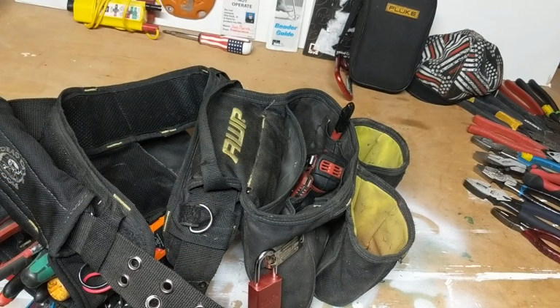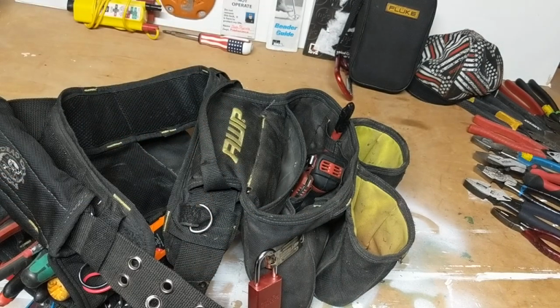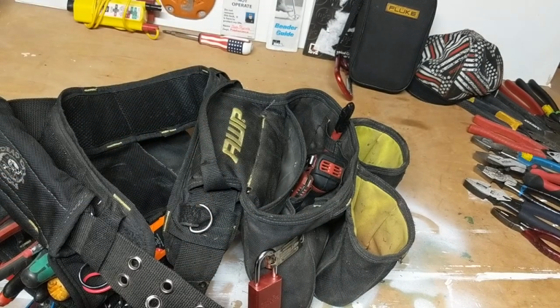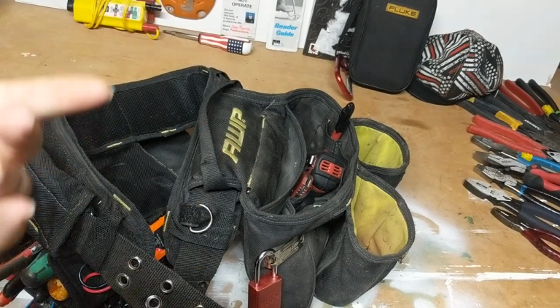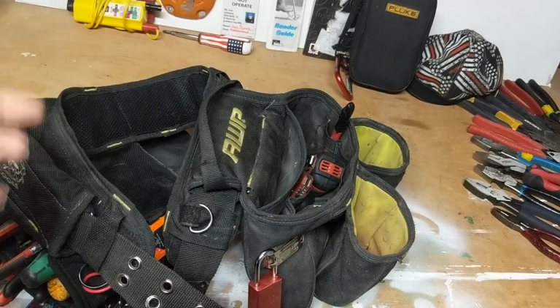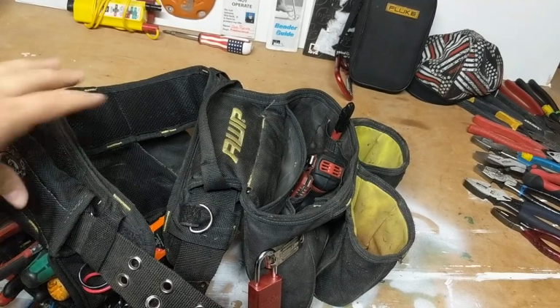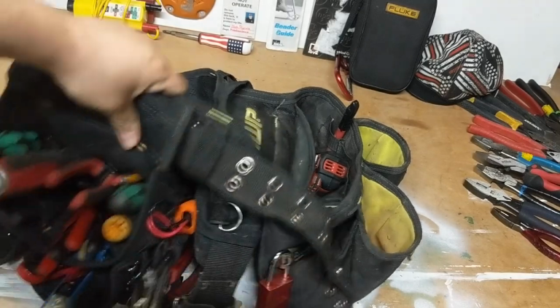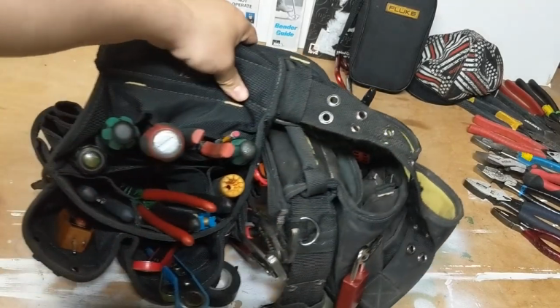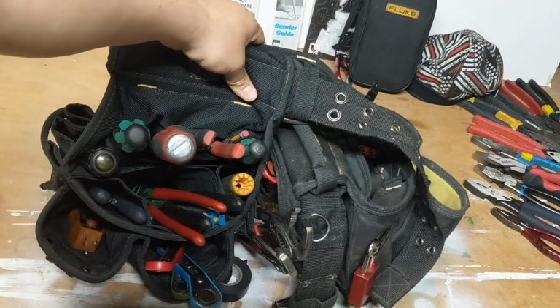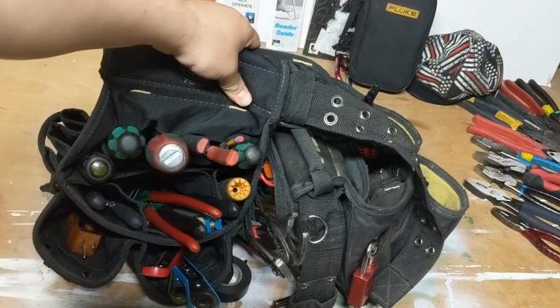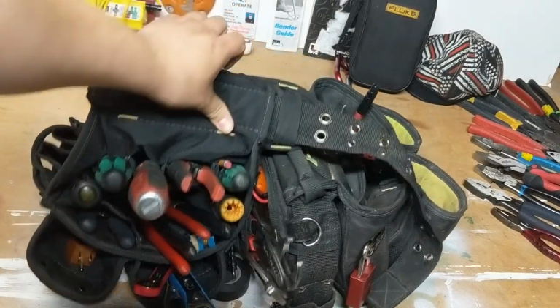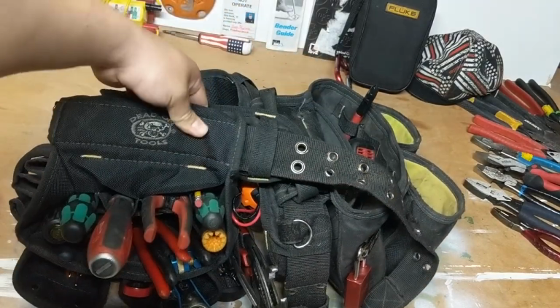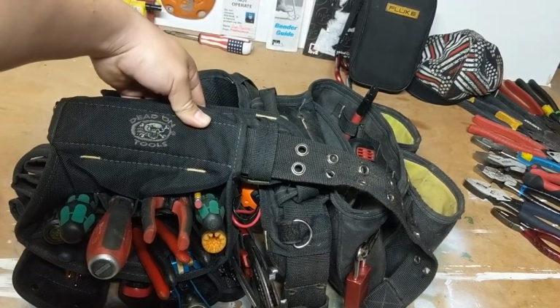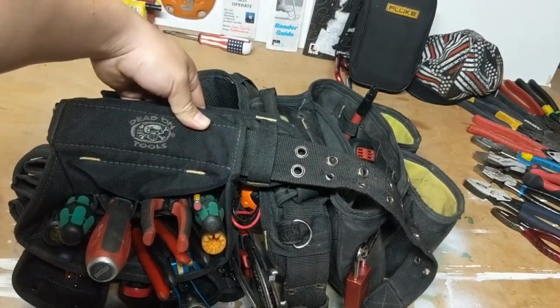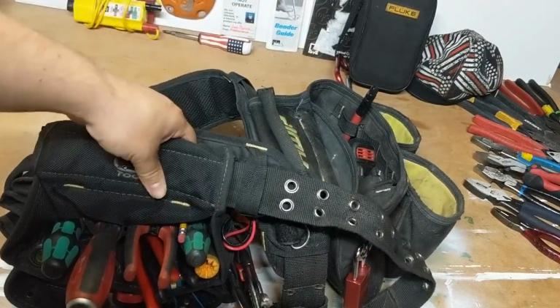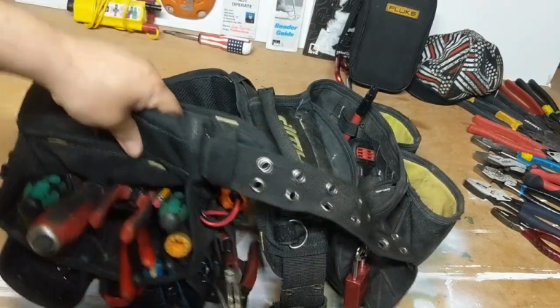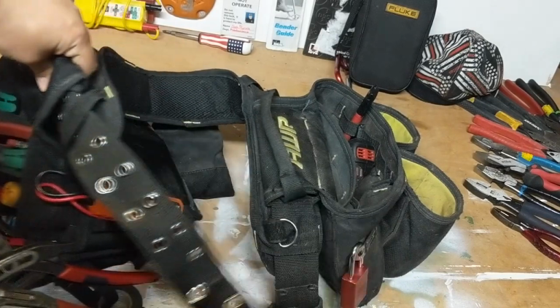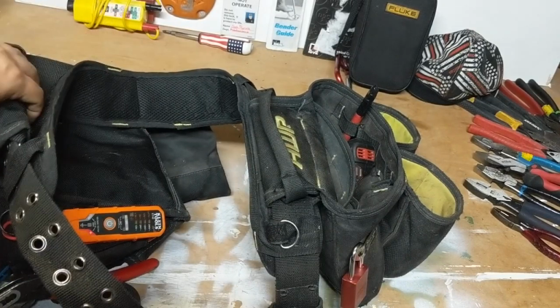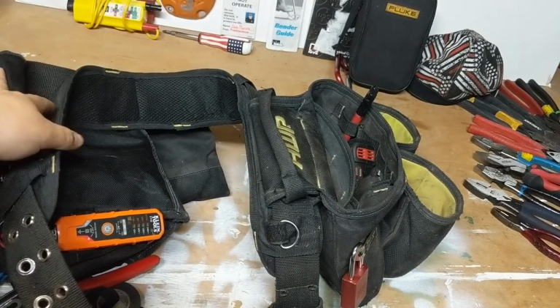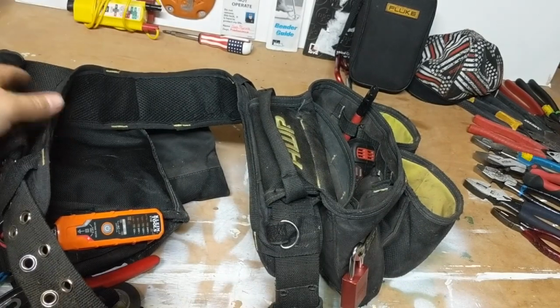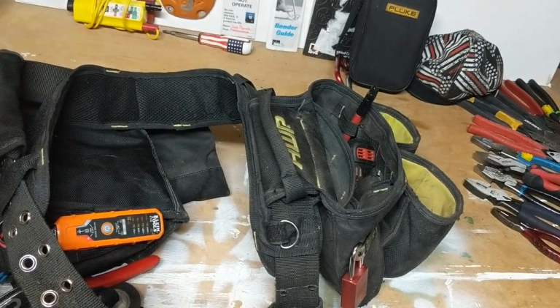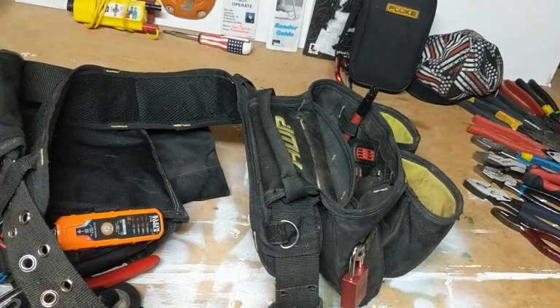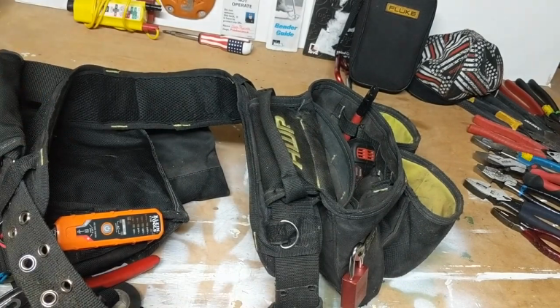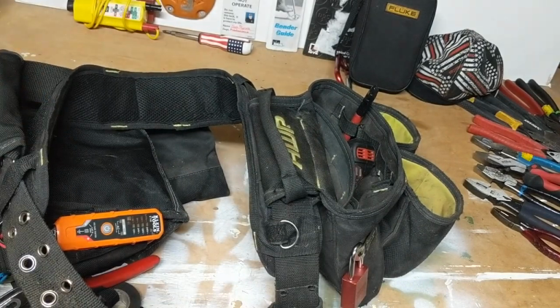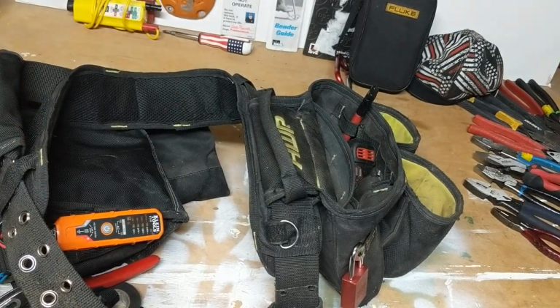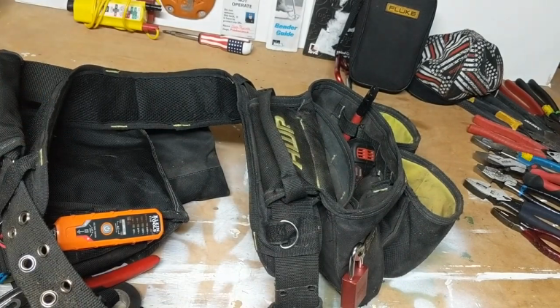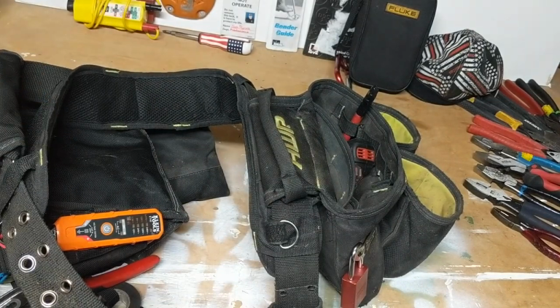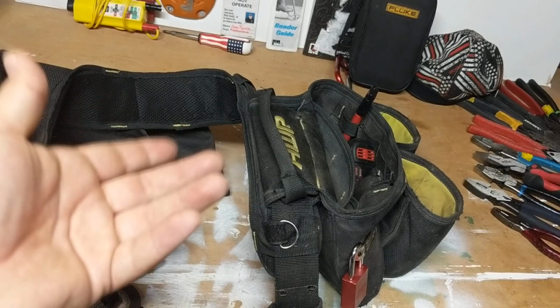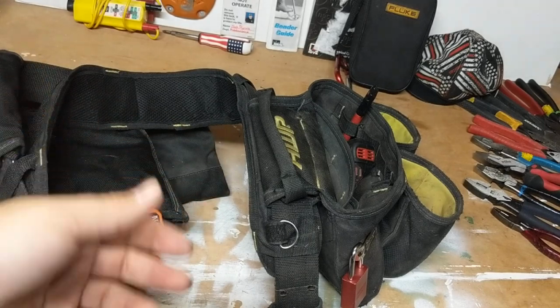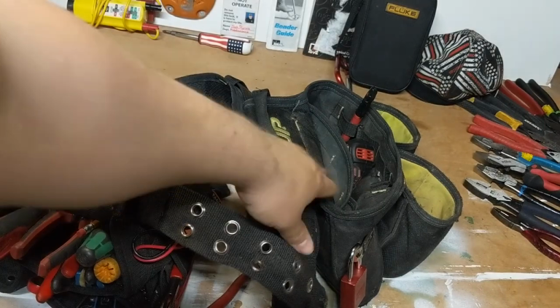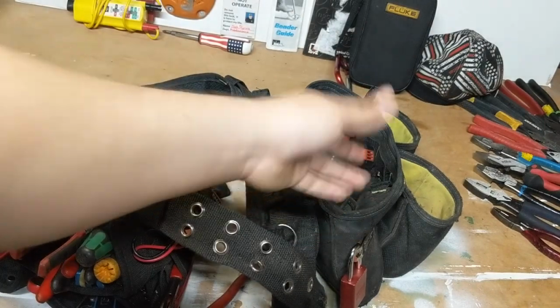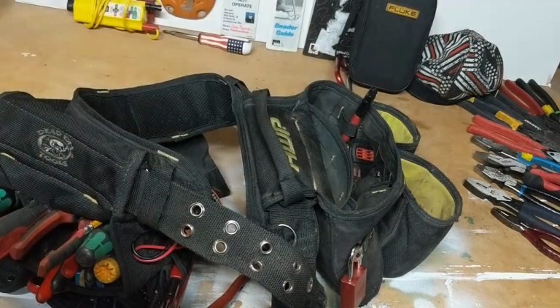For what I need it for, I don't need the electrician's version. This handles all the tools I need. I already have a Dead-On tool pouch, so I just slap it on there and call it good. Once in a while I'll throw the other one on if I only need a few tools. Fits my impact in there fine.